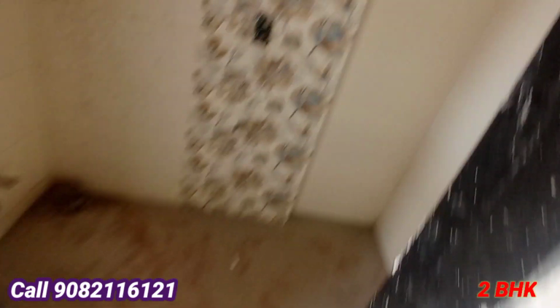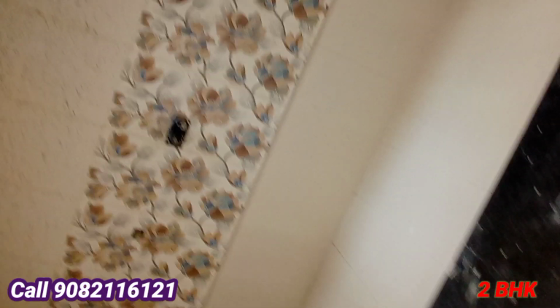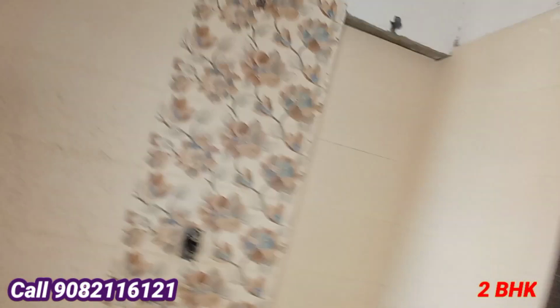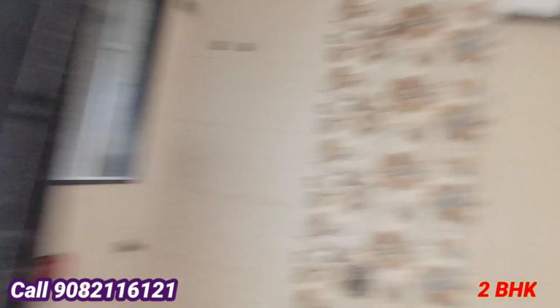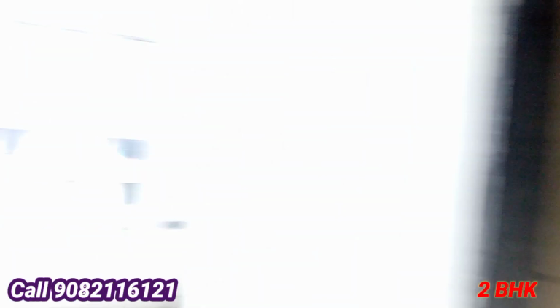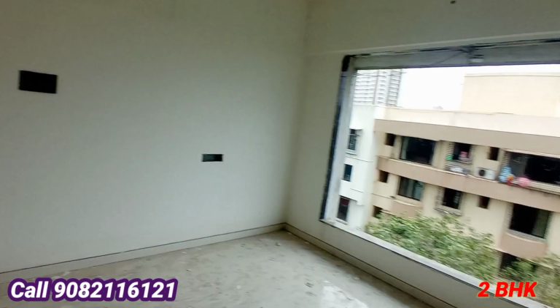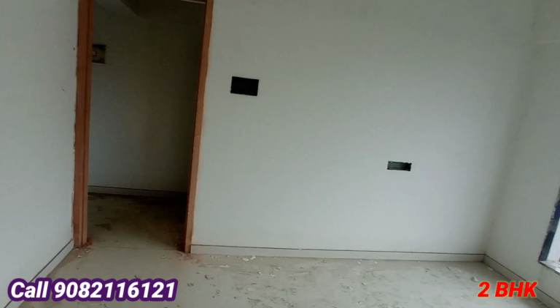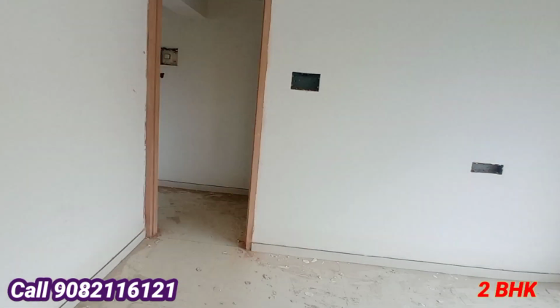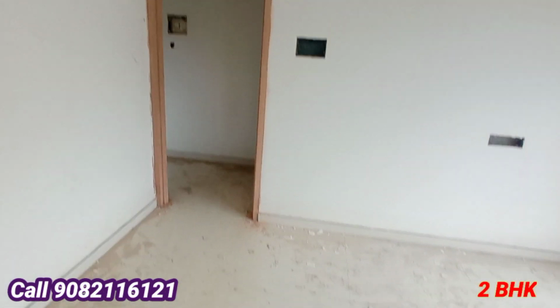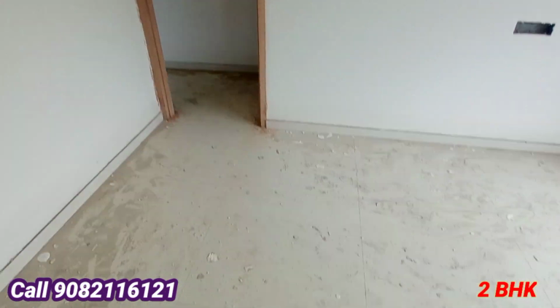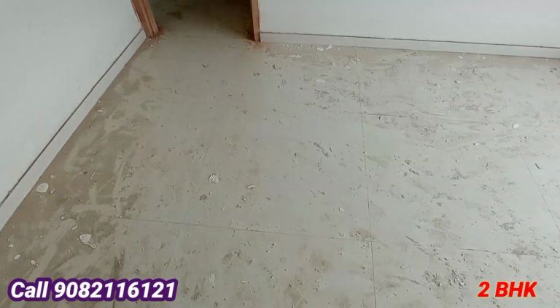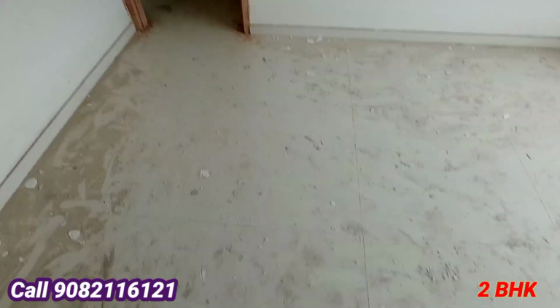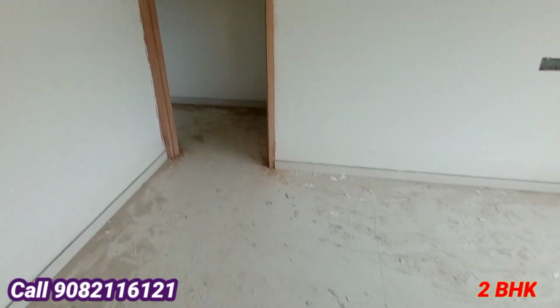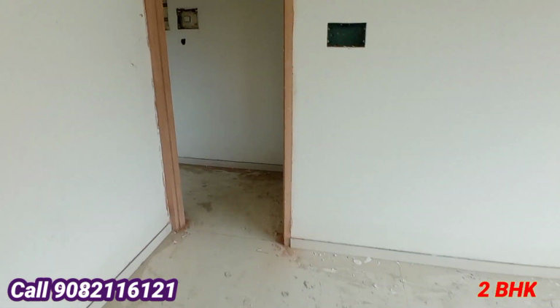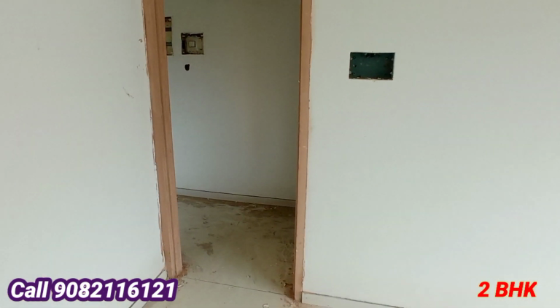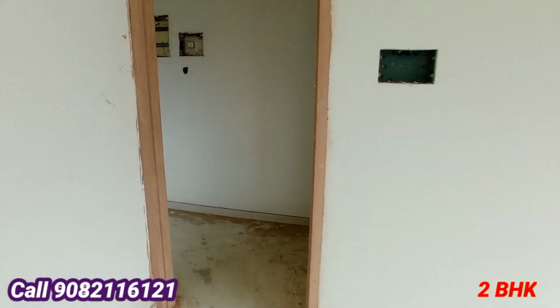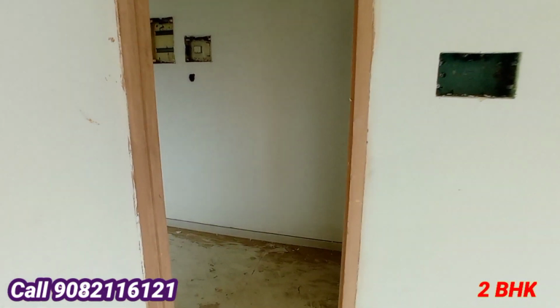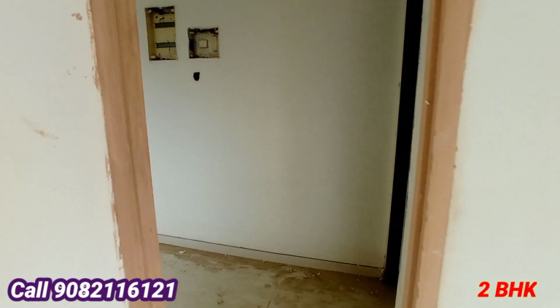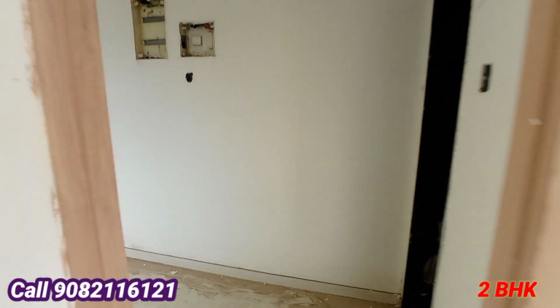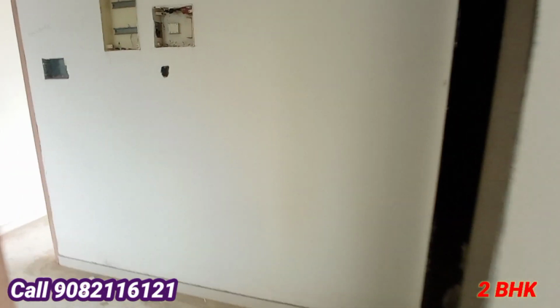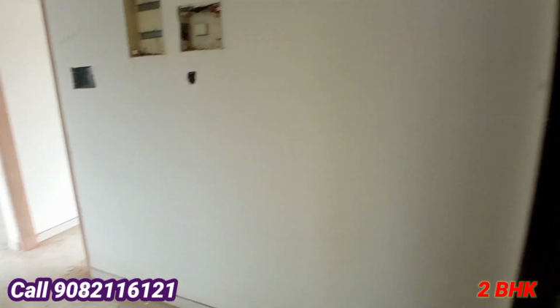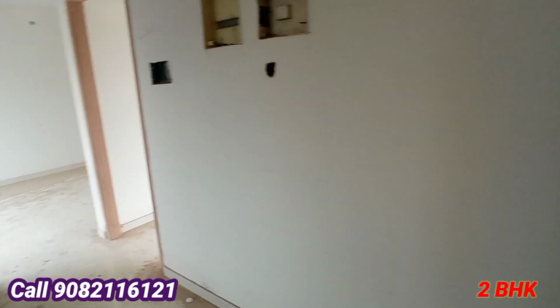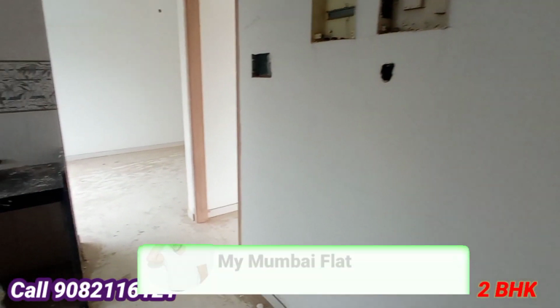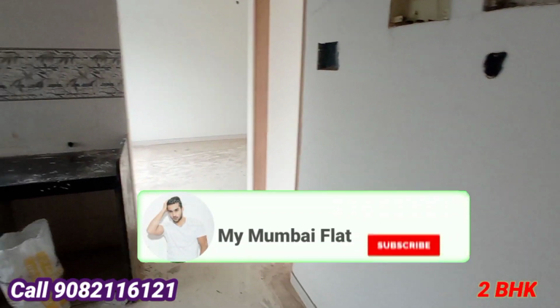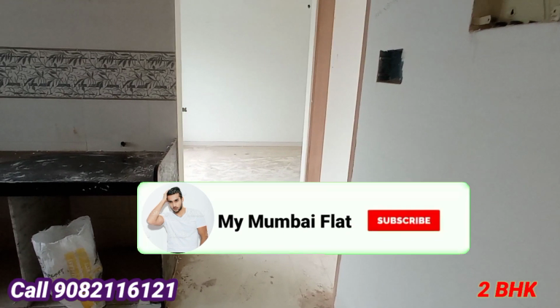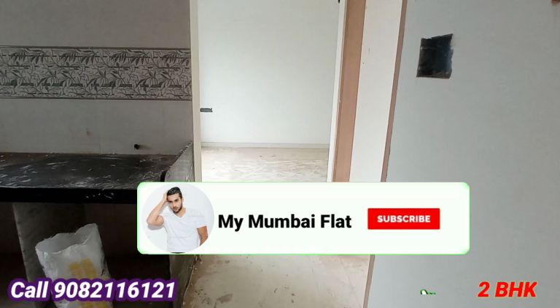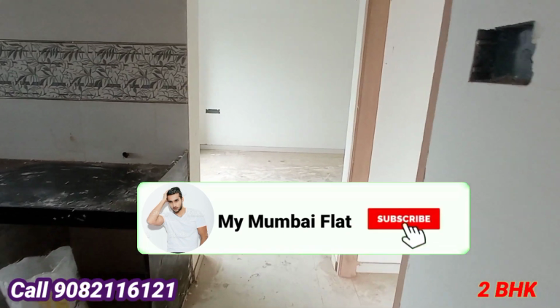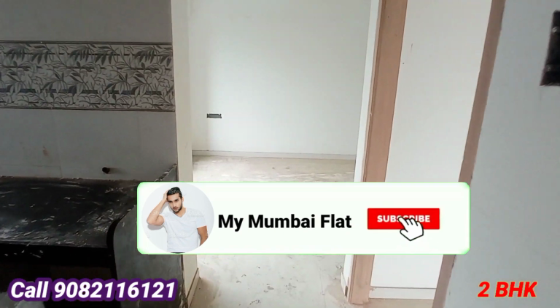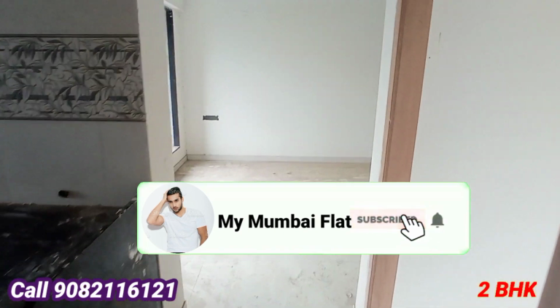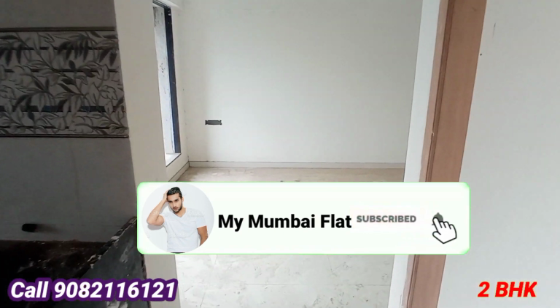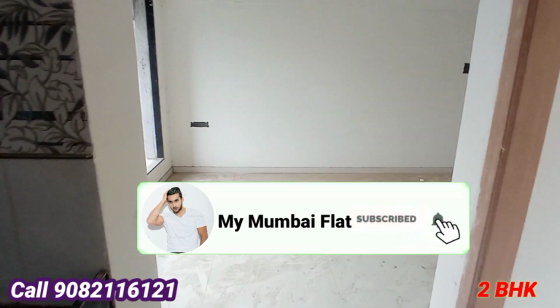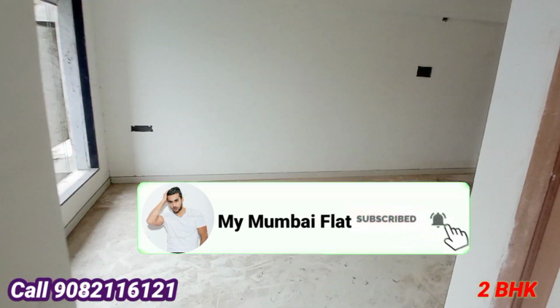This is the entire master bedroom area. So basically, this is a 2BHK flat in Kandali West, prime location. Find your dream home — subscribe to my channel and press the bell icon.